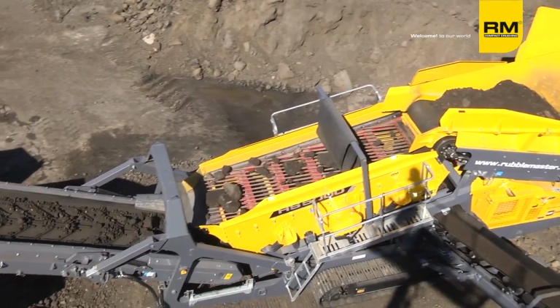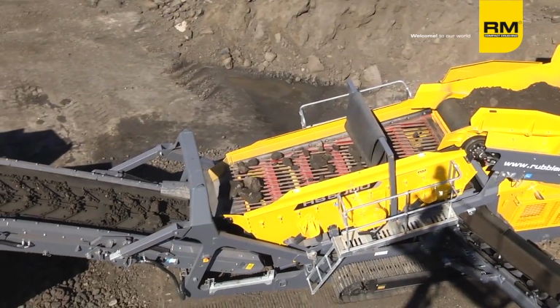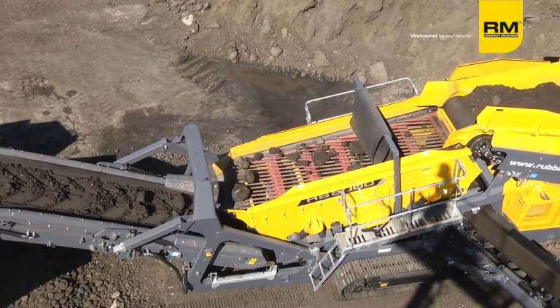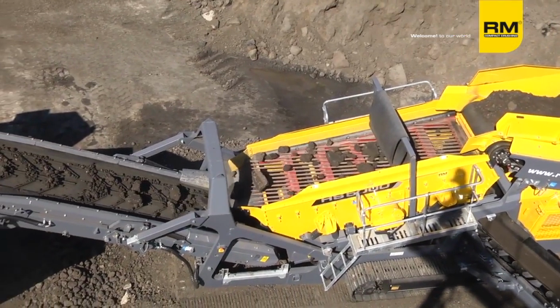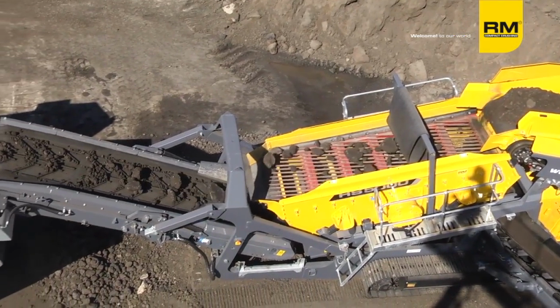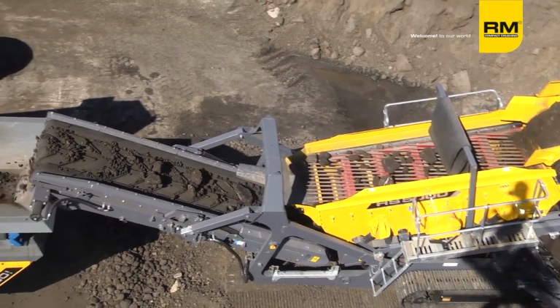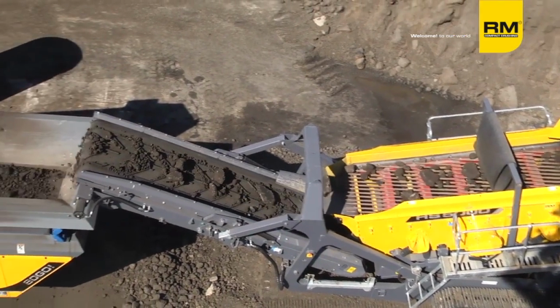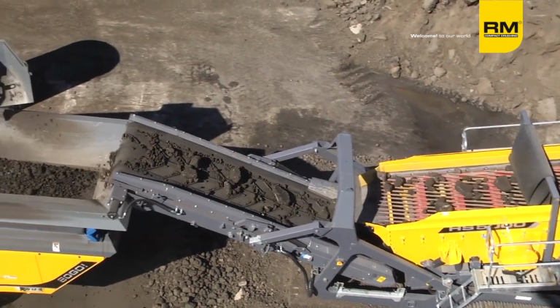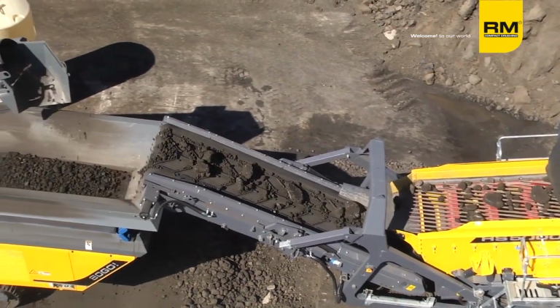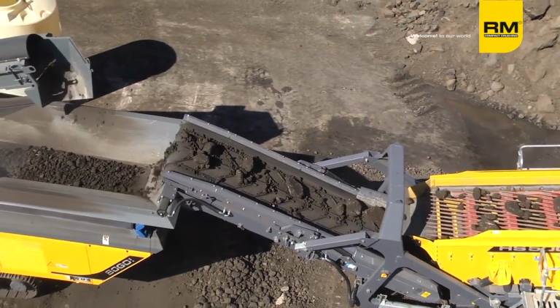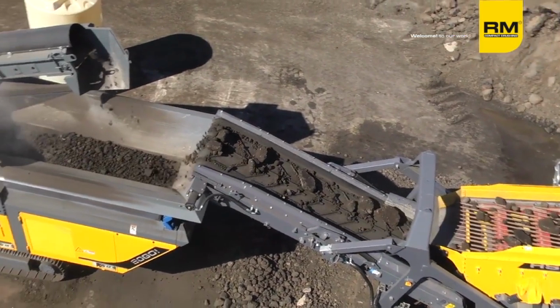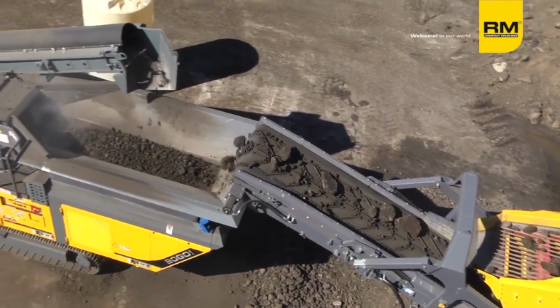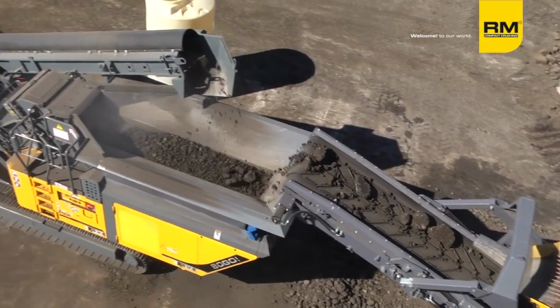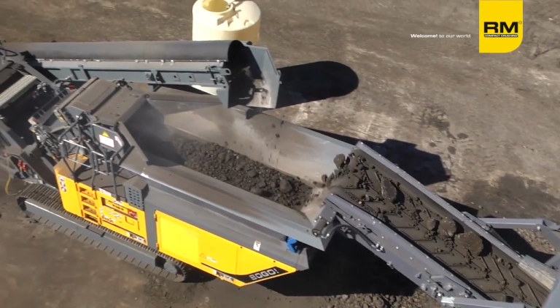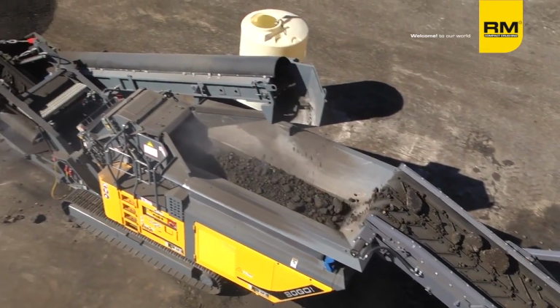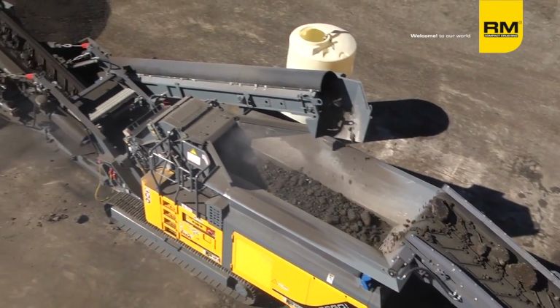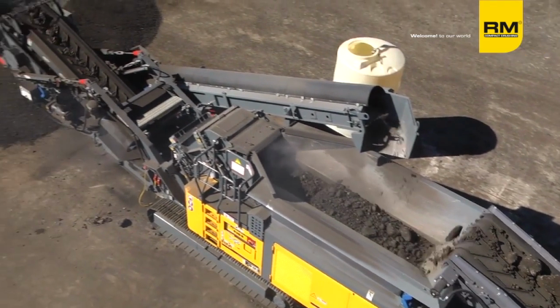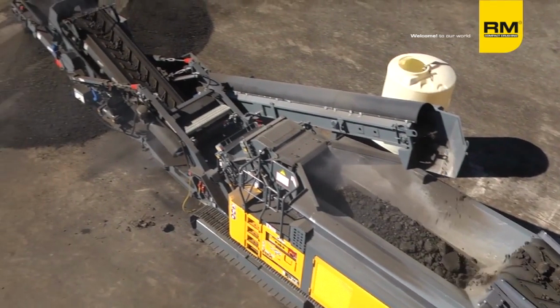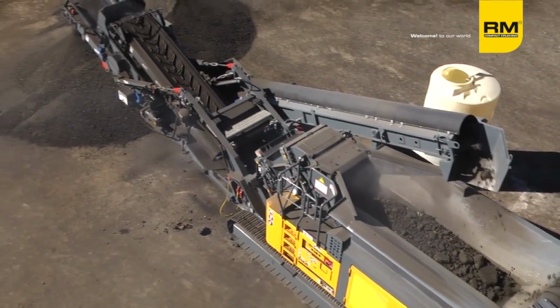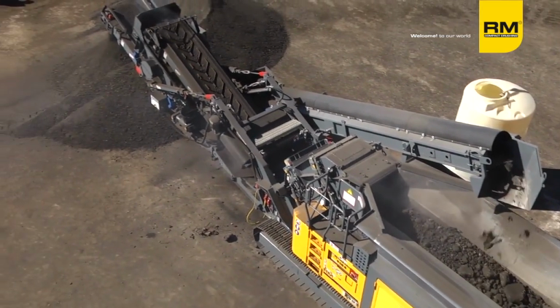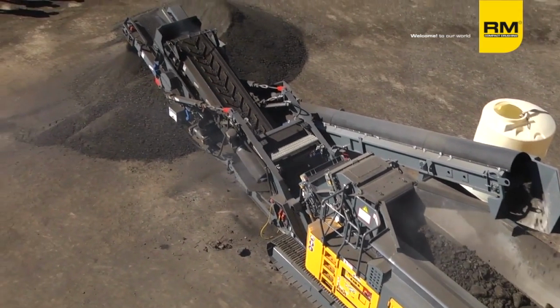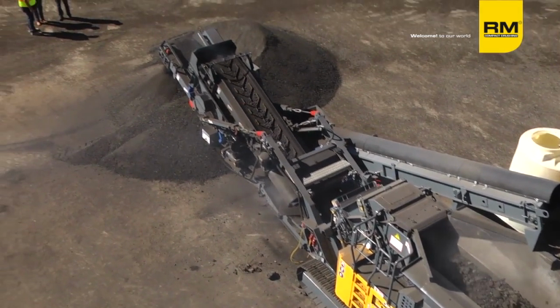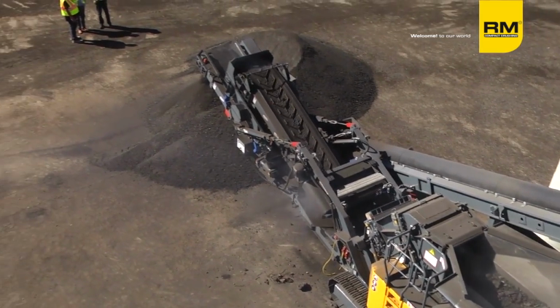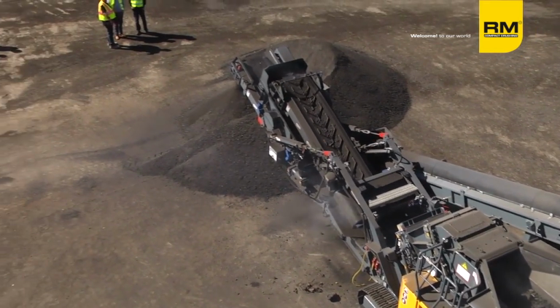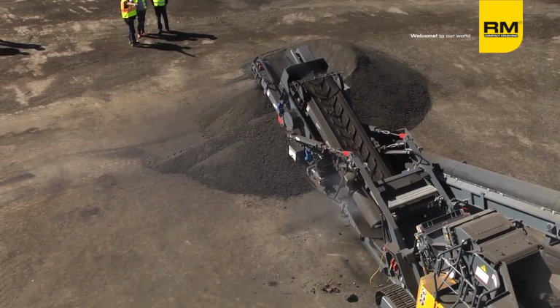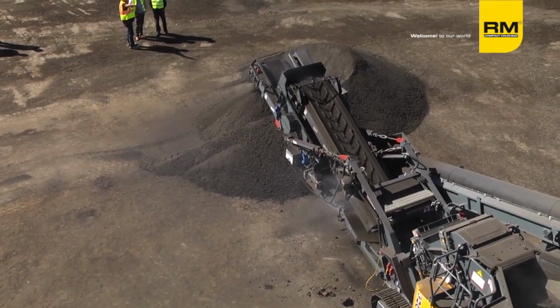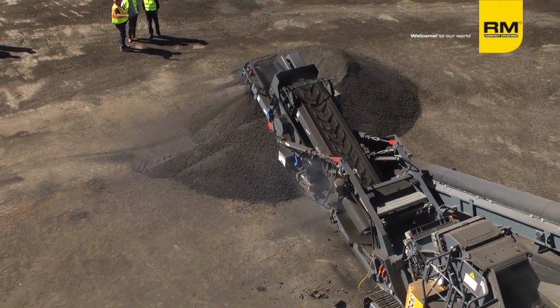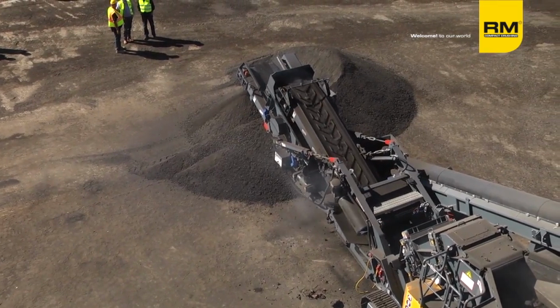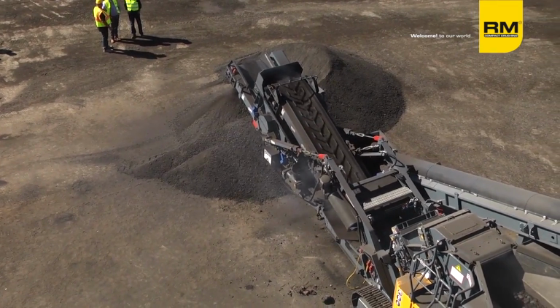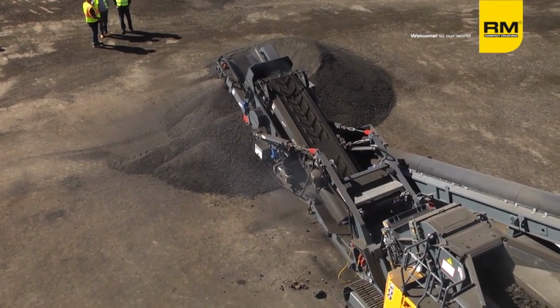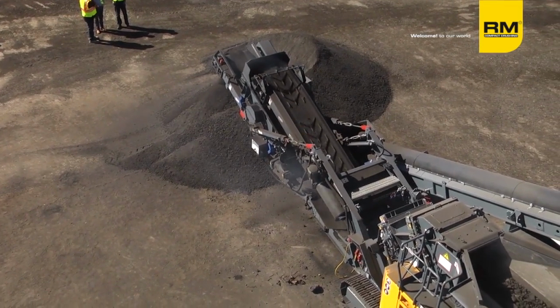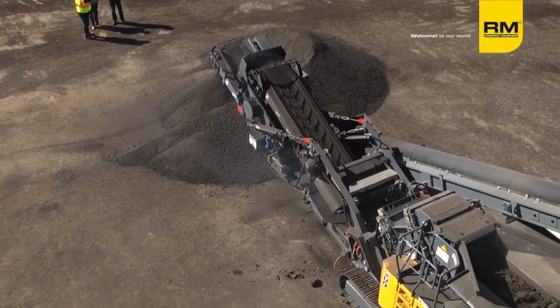These machines have the horsepower to crush any type of material you need to crush. Our competition is much bigger — now you need a bigger truck, now you need permits, now you need escorts. We don't need any of that in most areas.